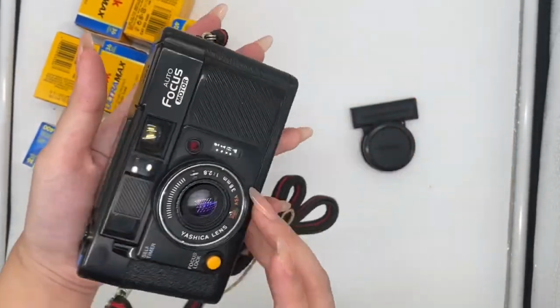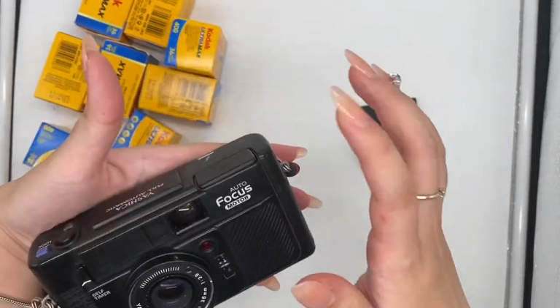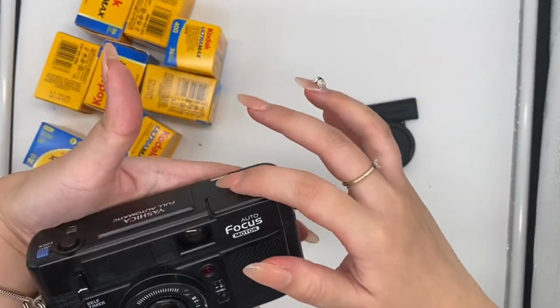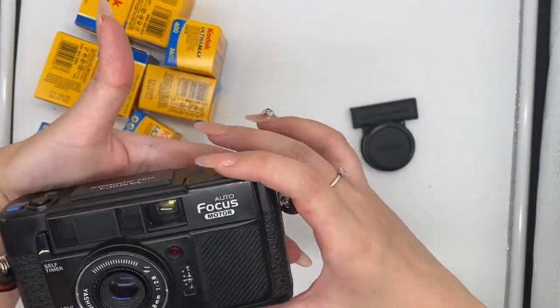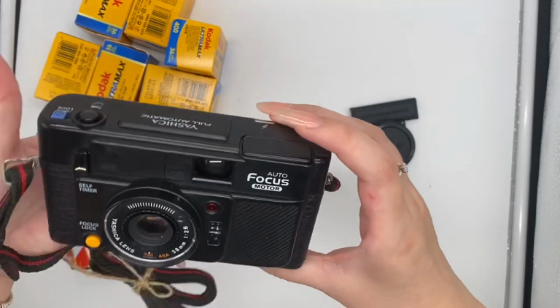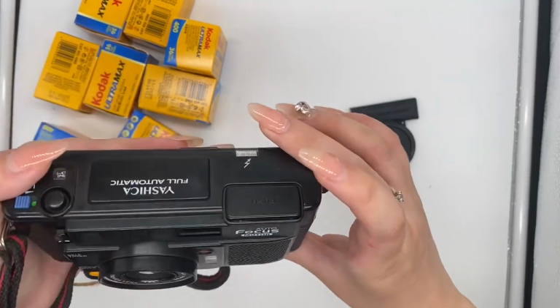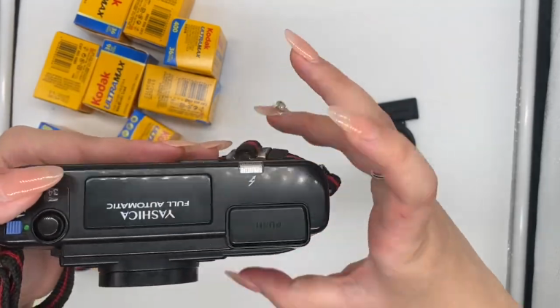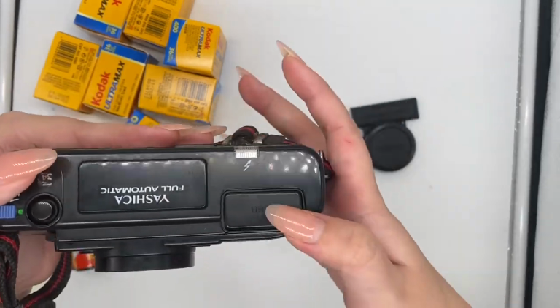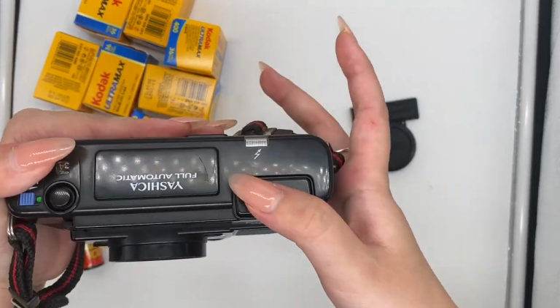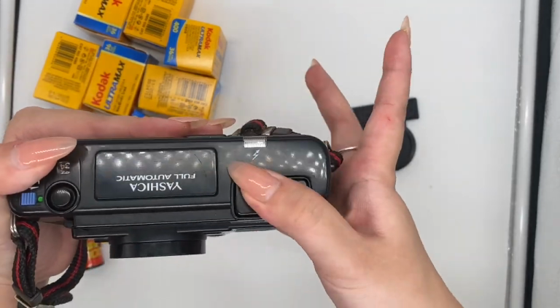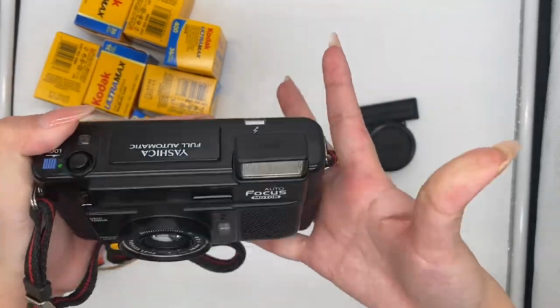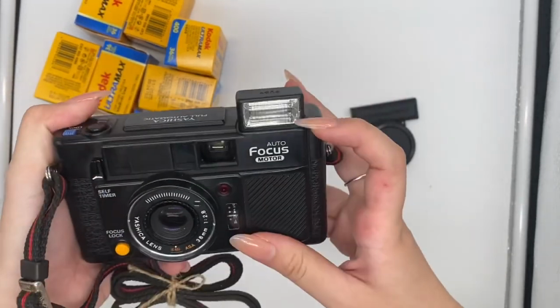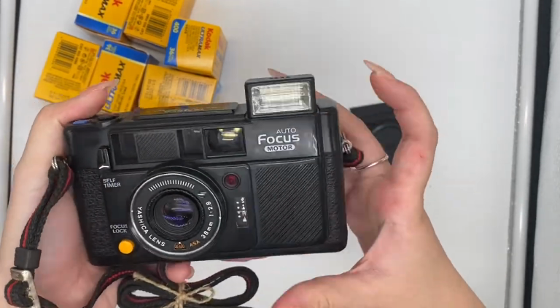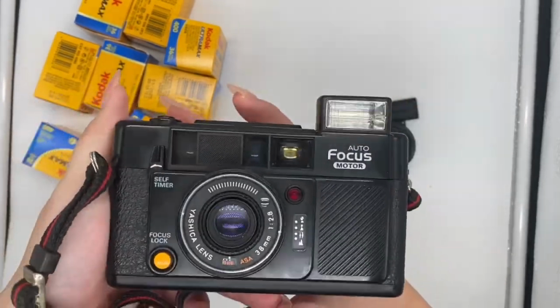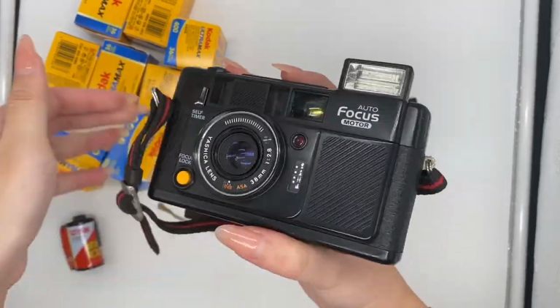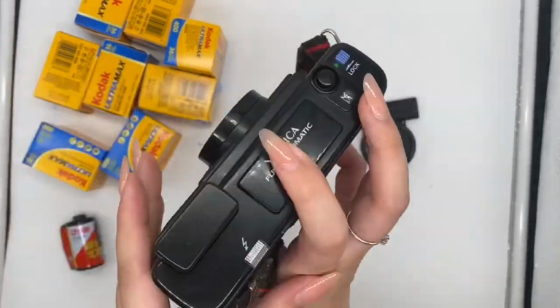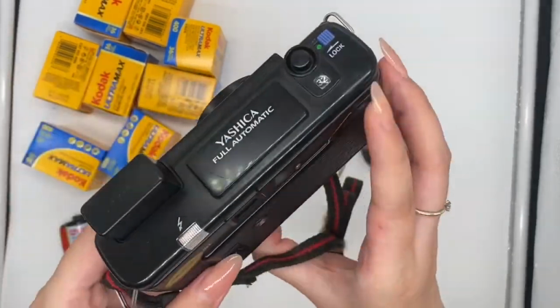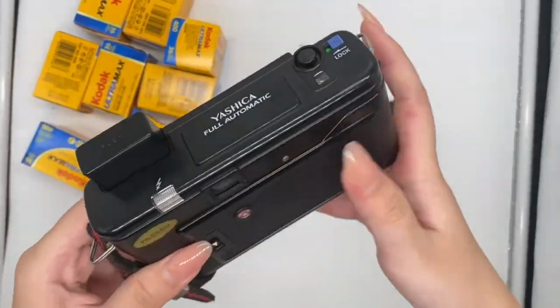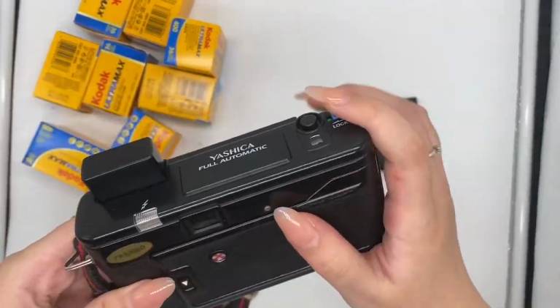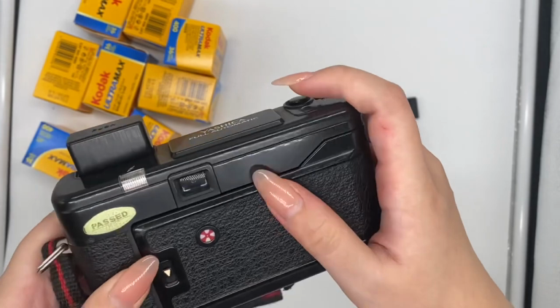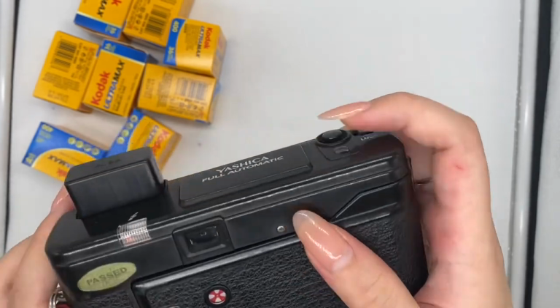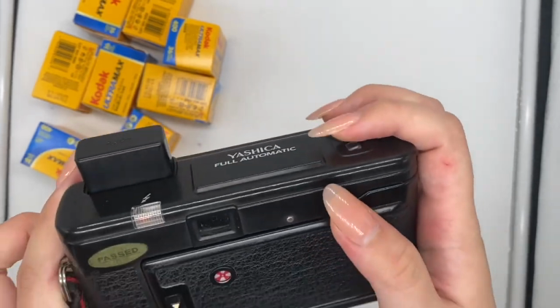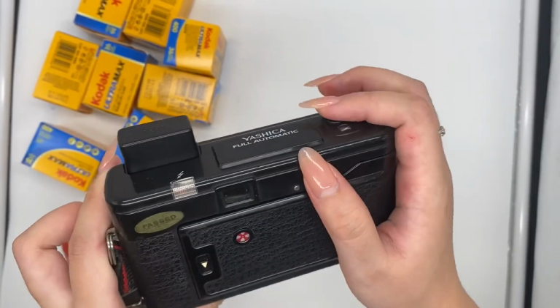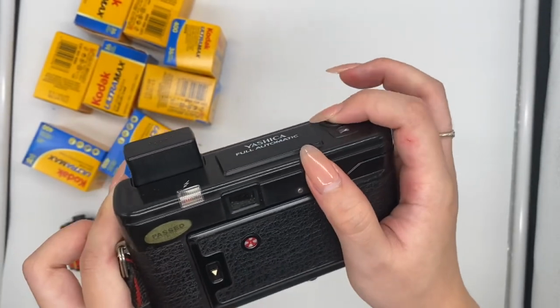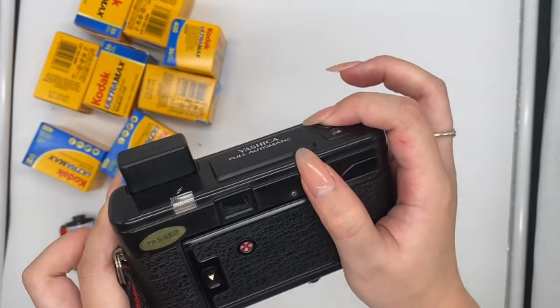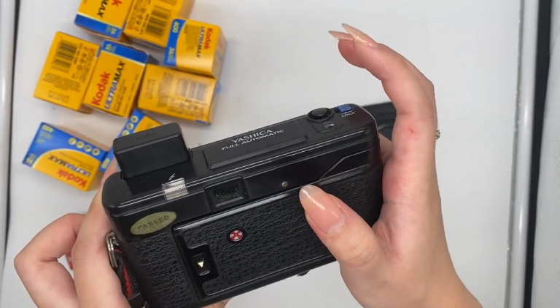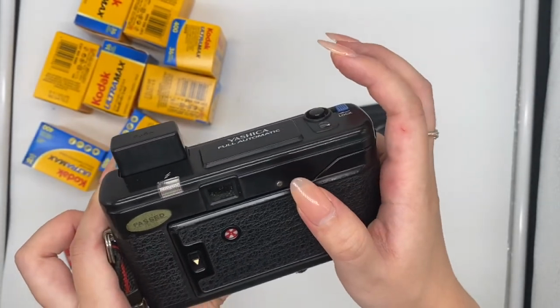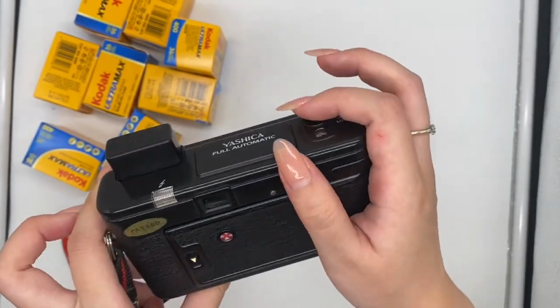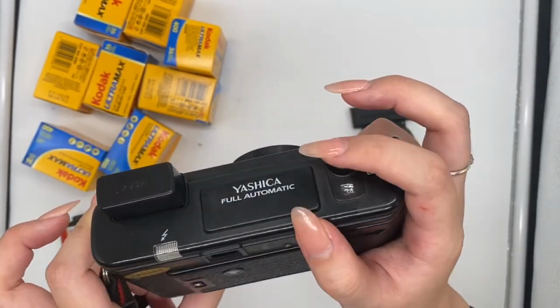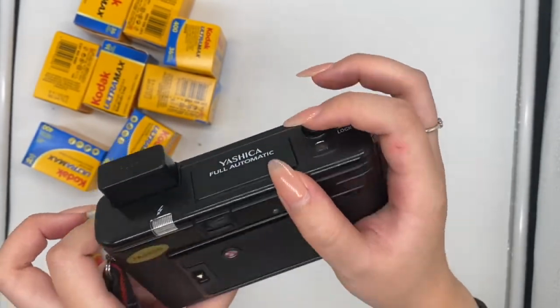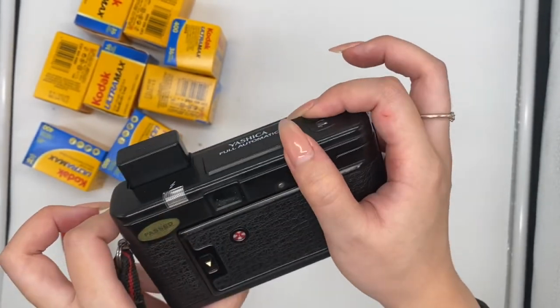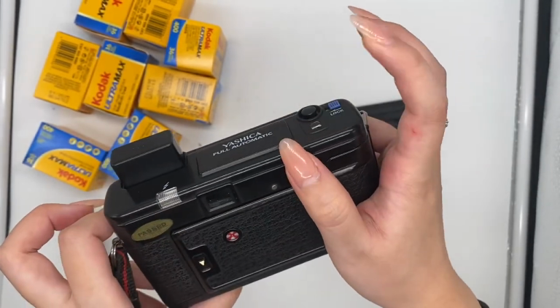So to give it a flash, you just have to push here. Now the flash is on. Let me test out the flash for you. The flash is working good.